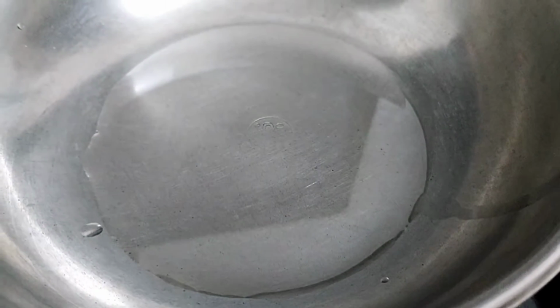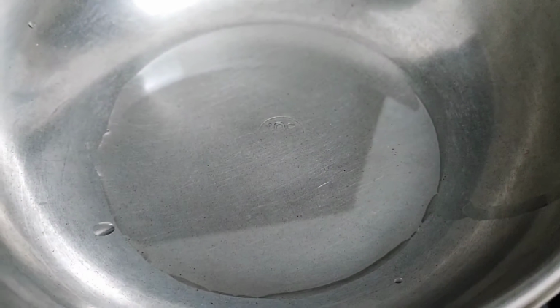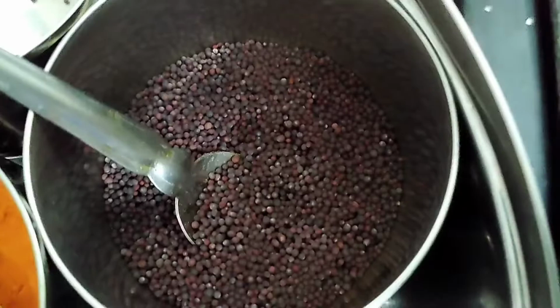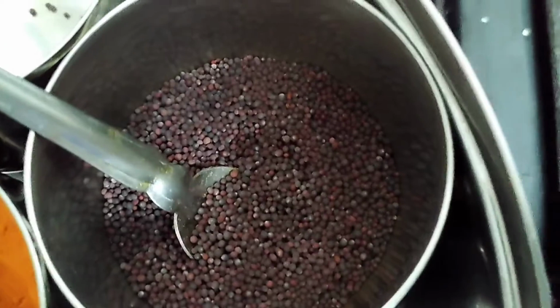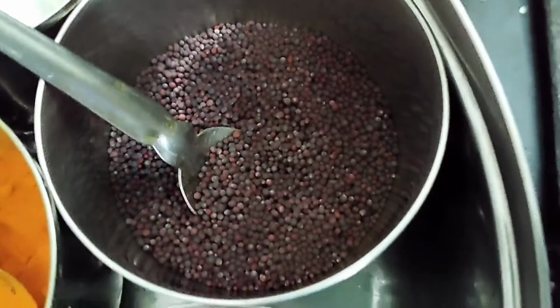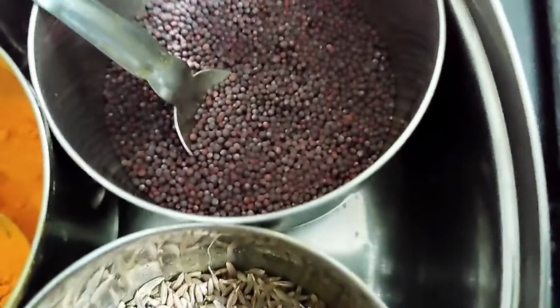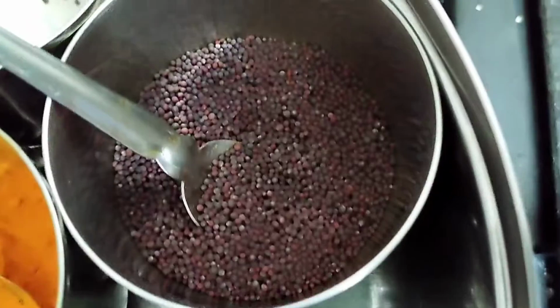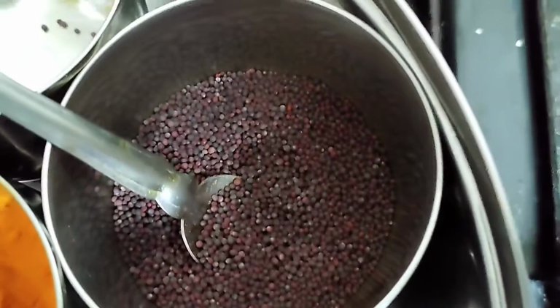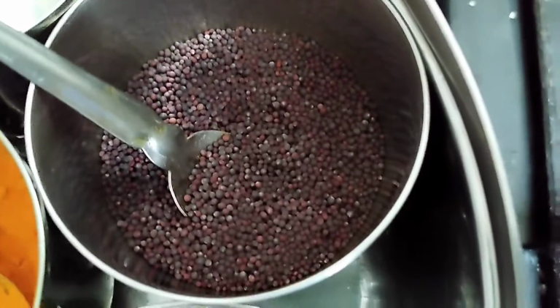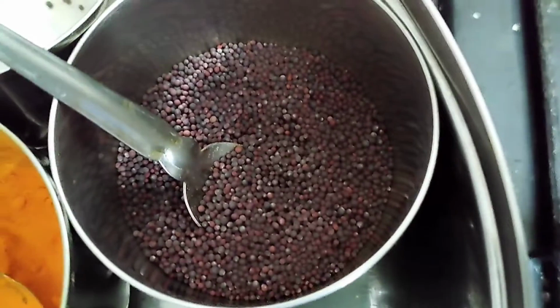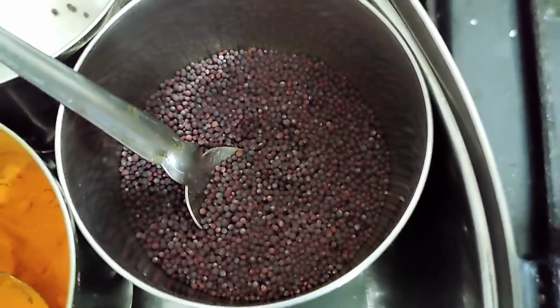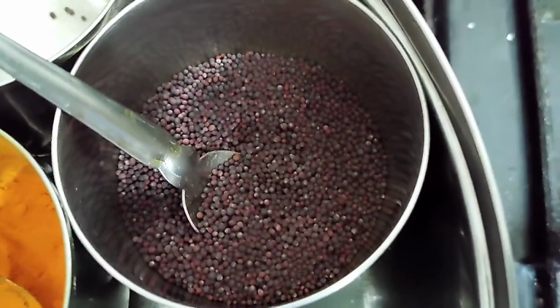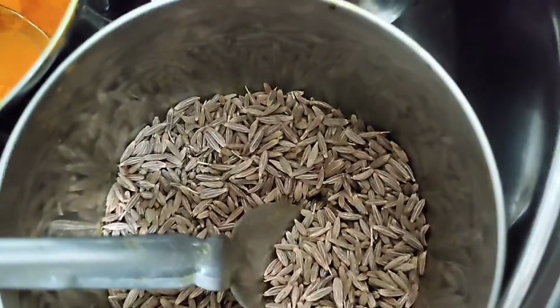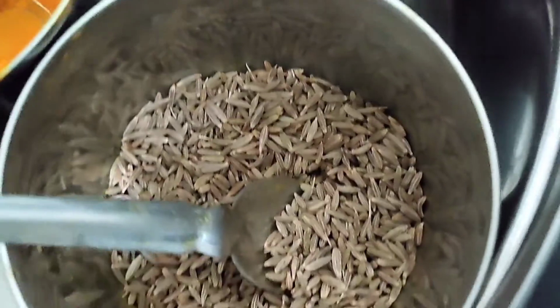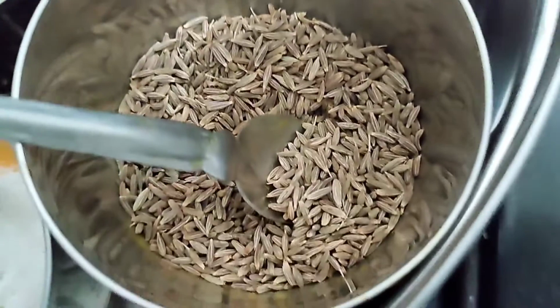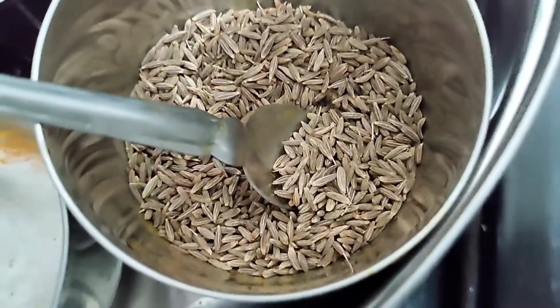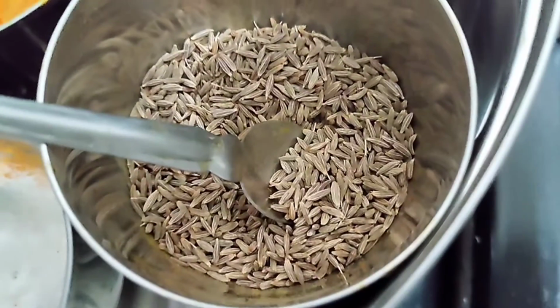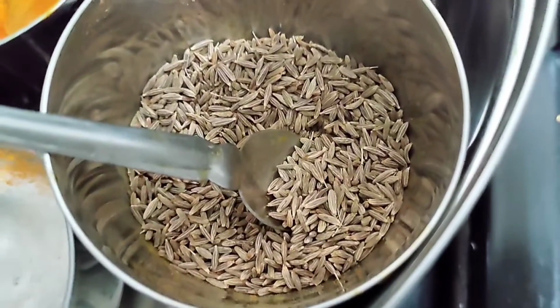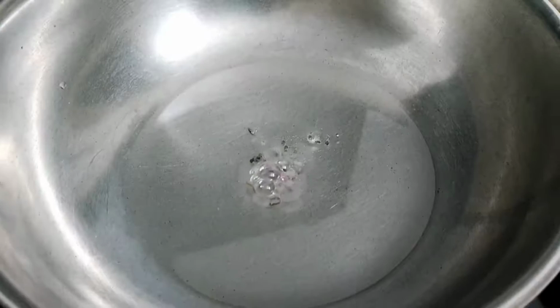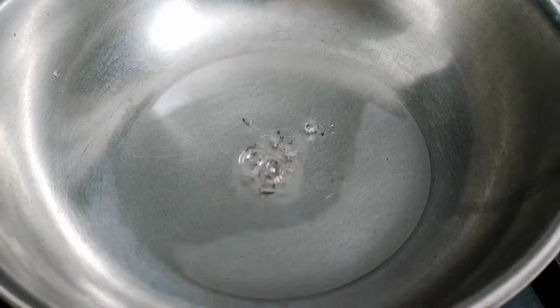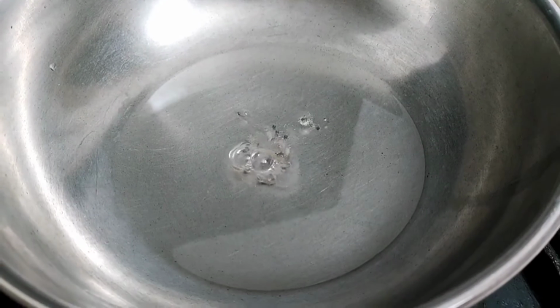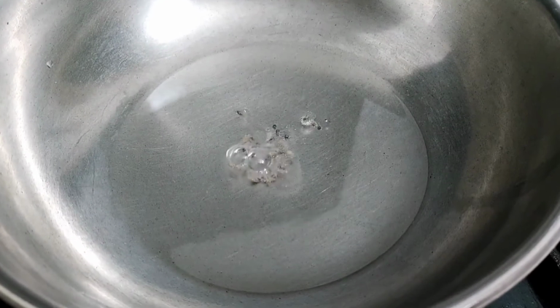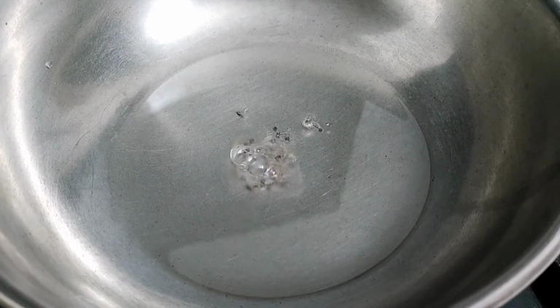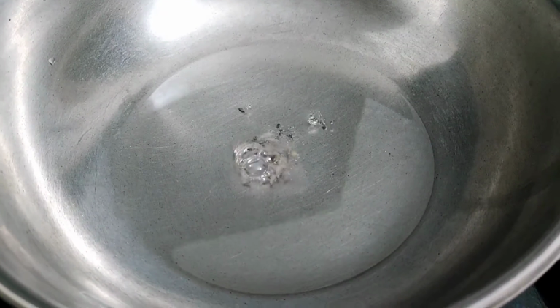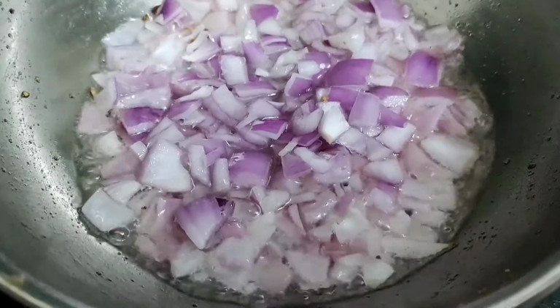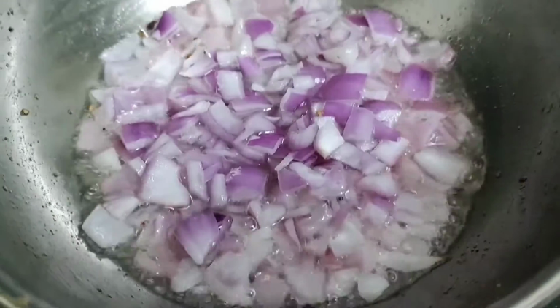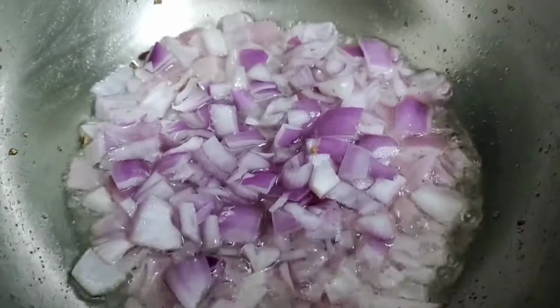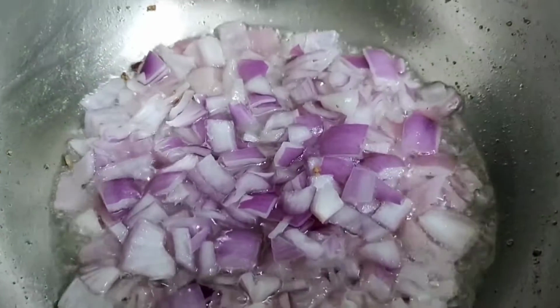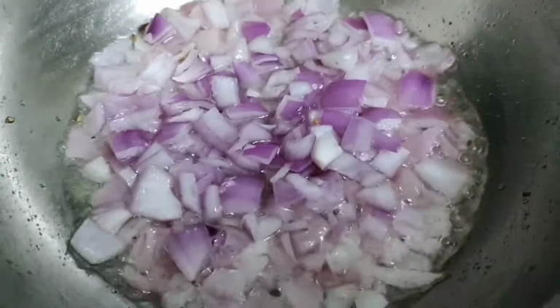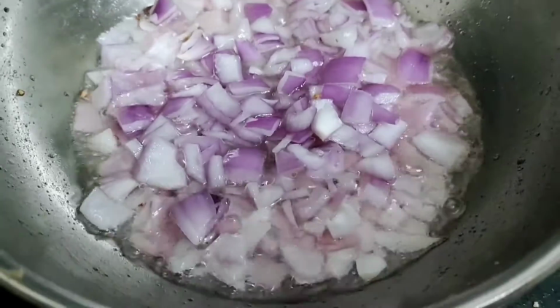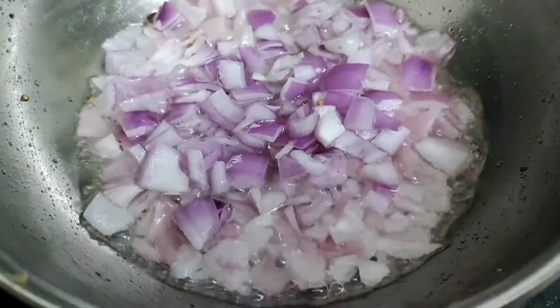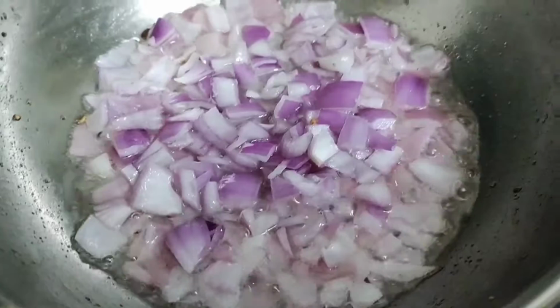In a kadhai, heat some oil. Put some mustard seeds and some cumin seeds, and allow them to pop up. When the seeds begin to pop up, add the chopped onion.